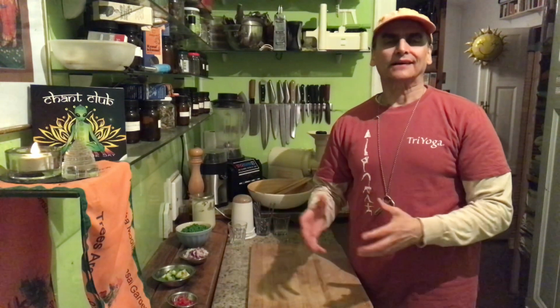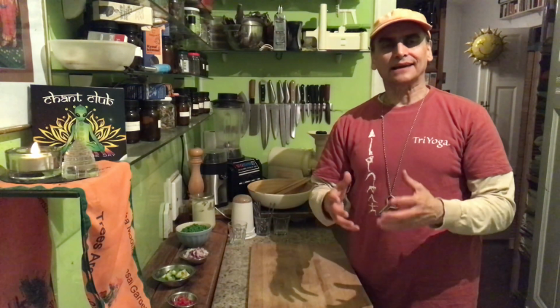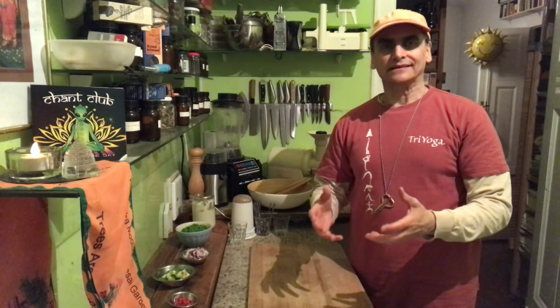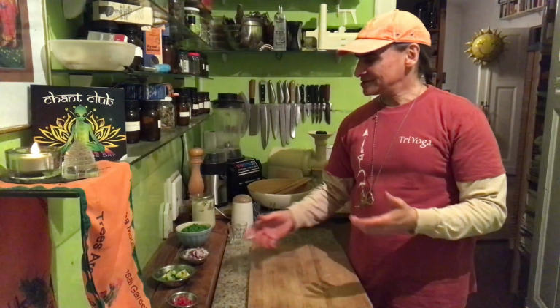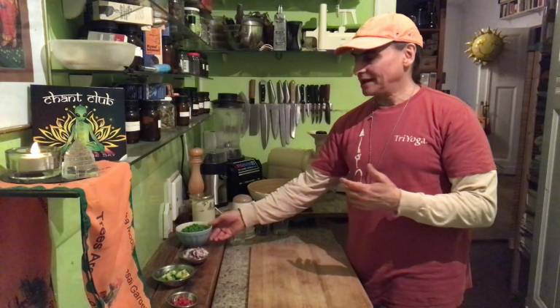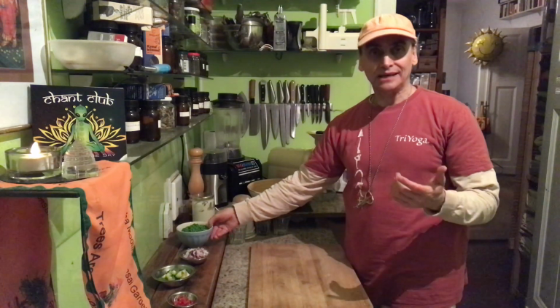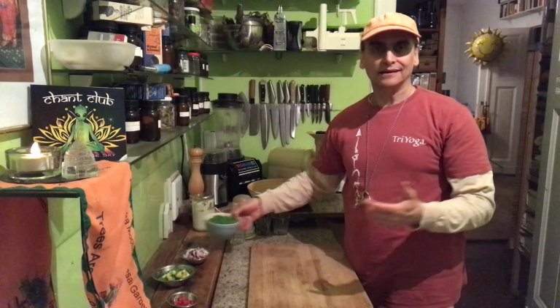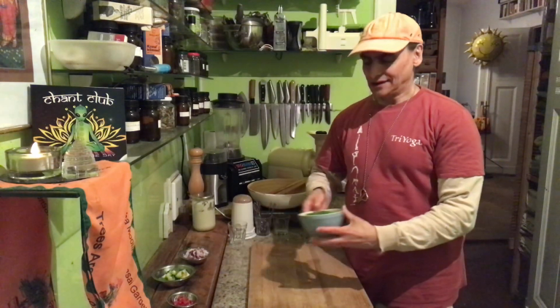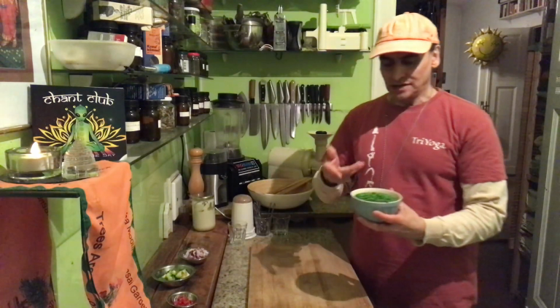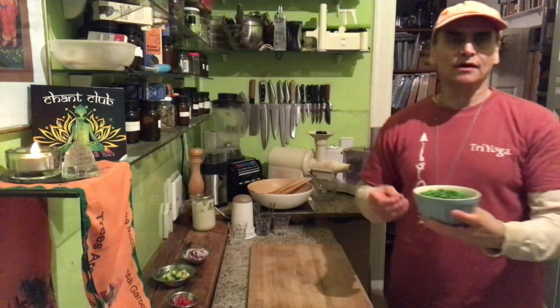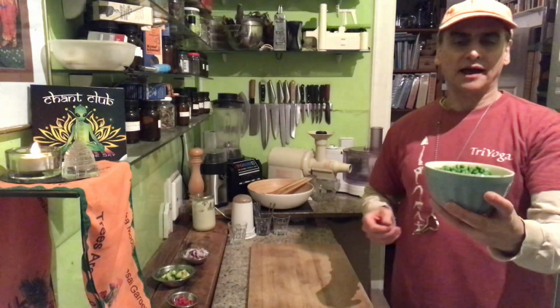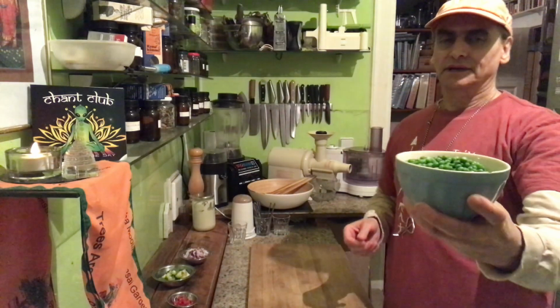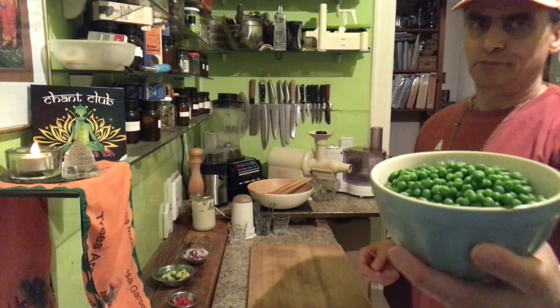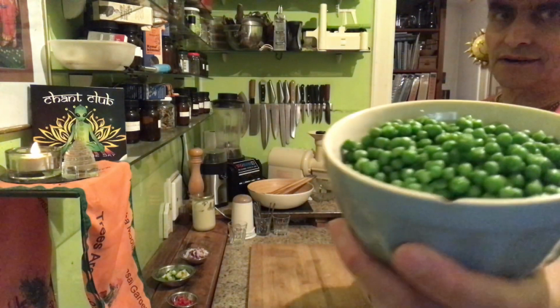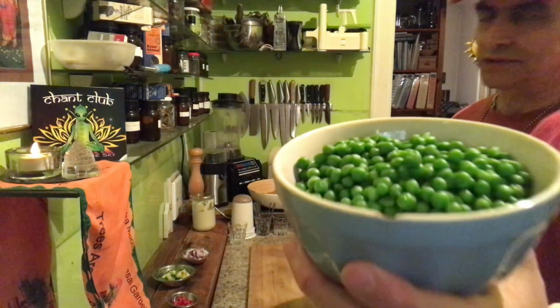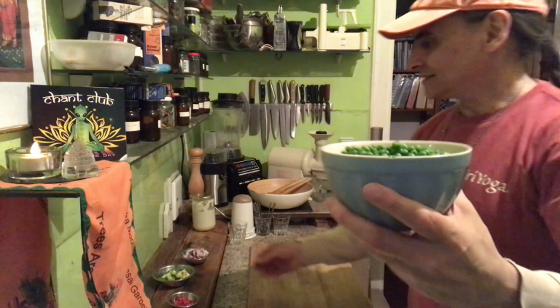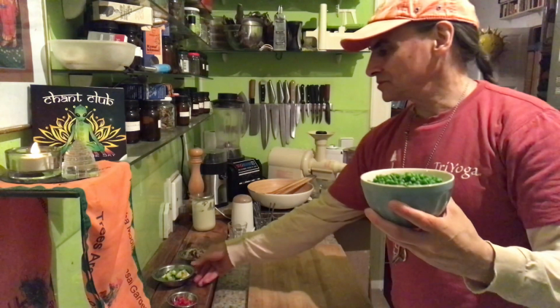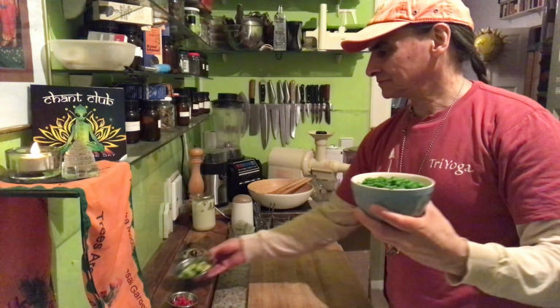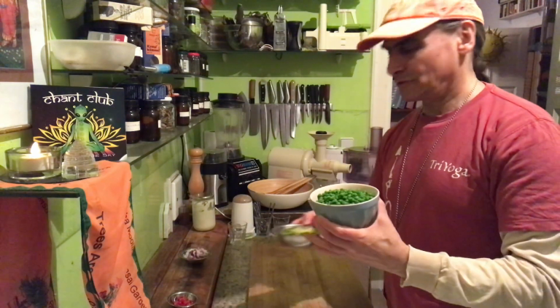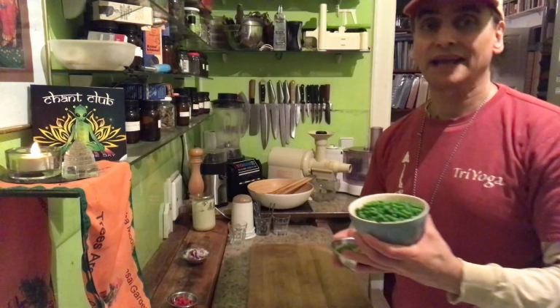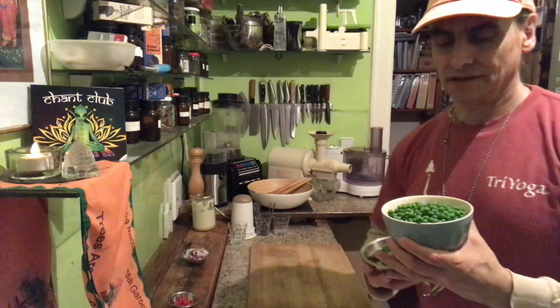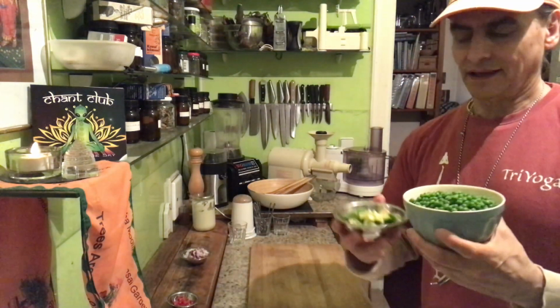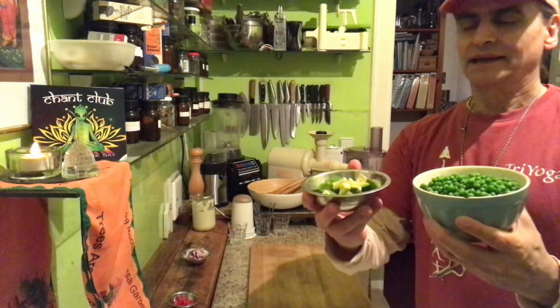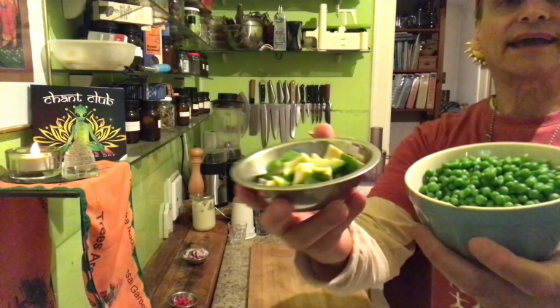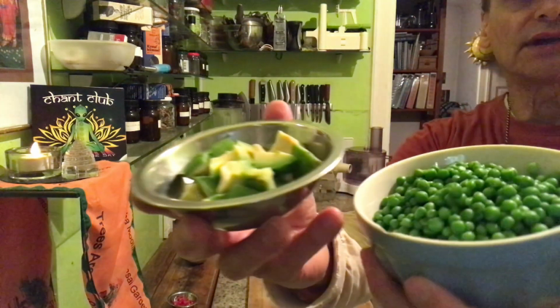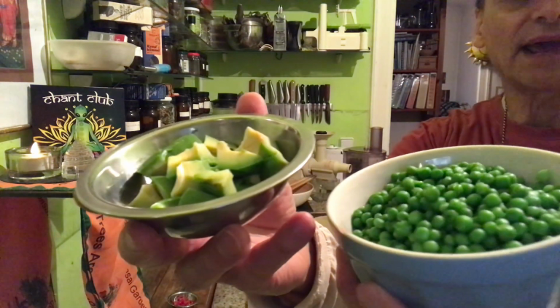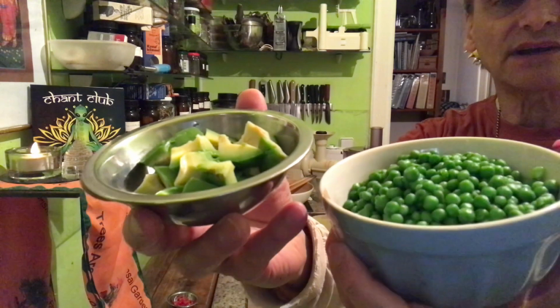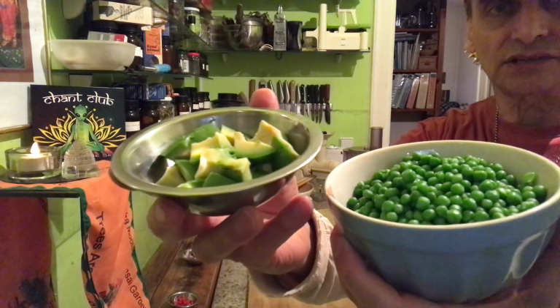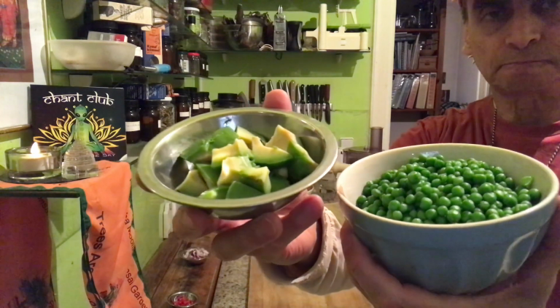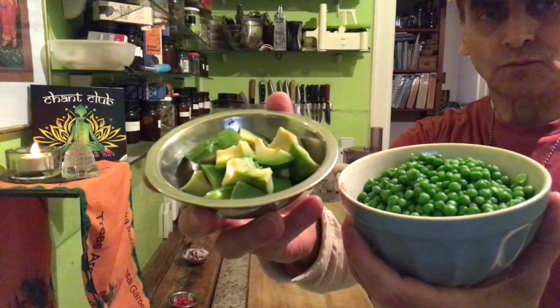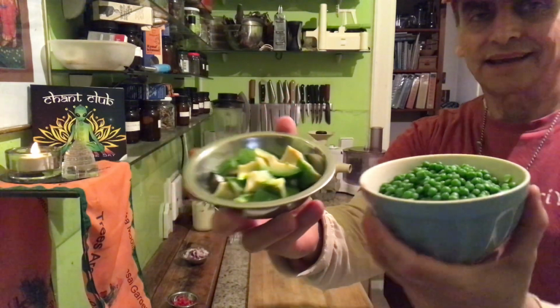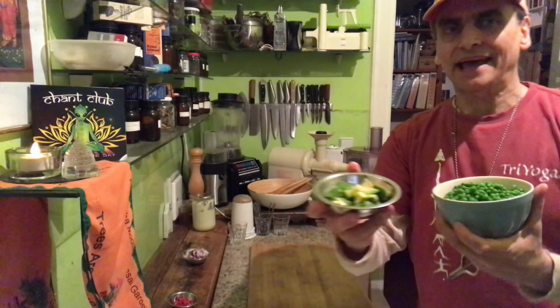This time I make a pea — just peas with avocado. A perfect recipe, these two. Perfect combination. And I can vary, I can make so many variations. It never ends.